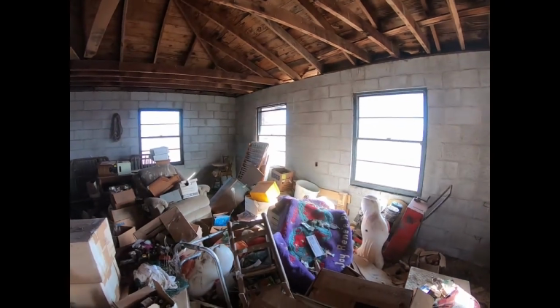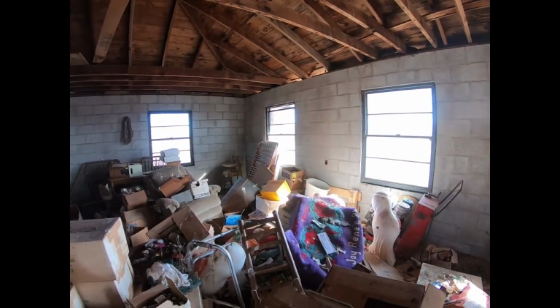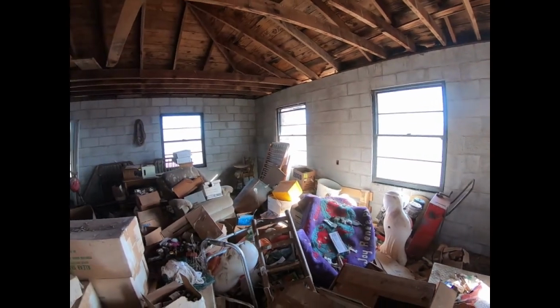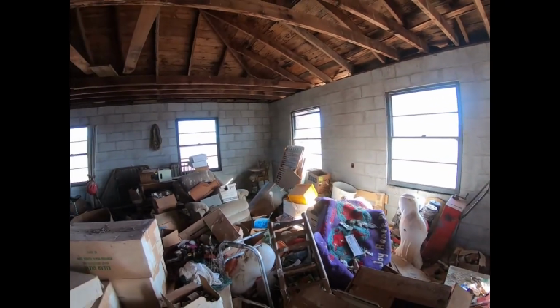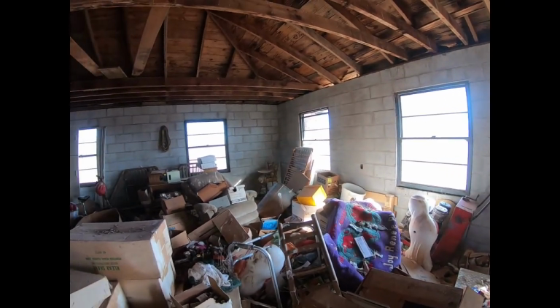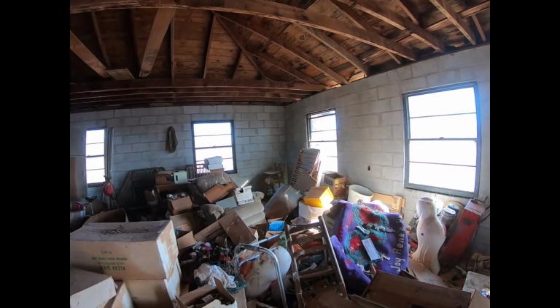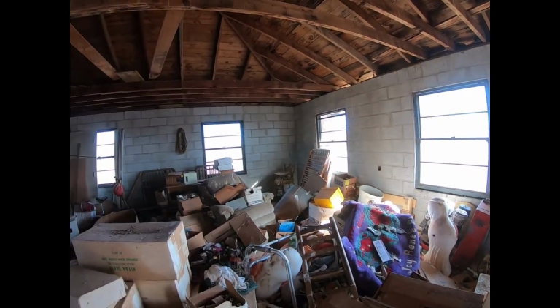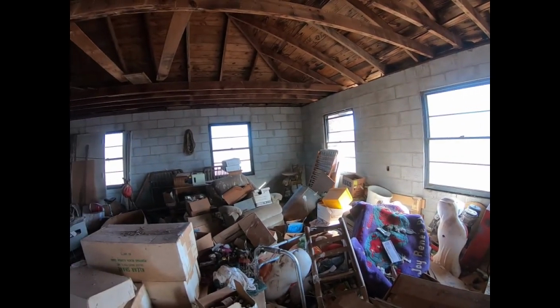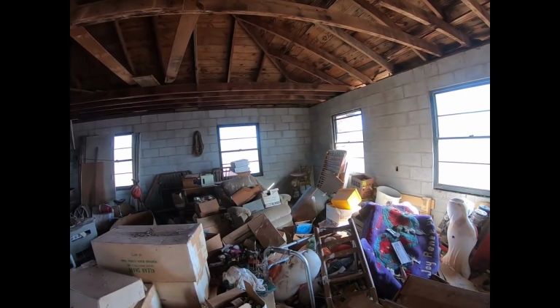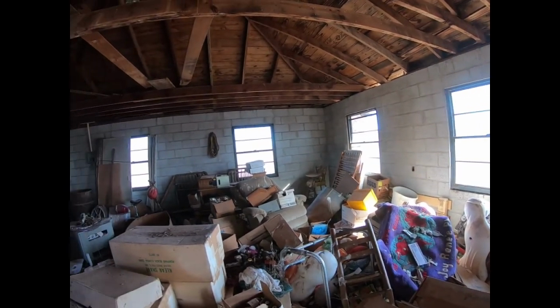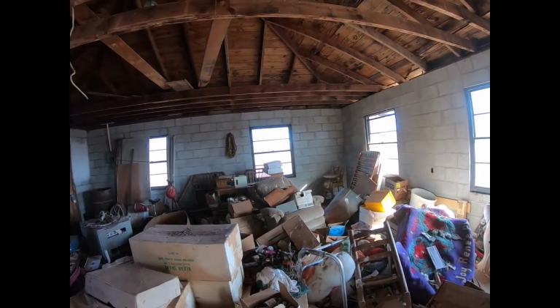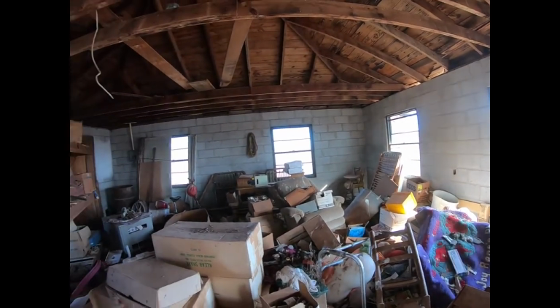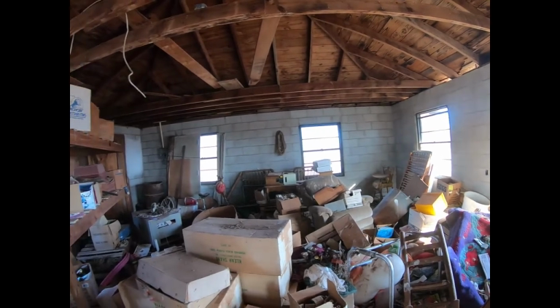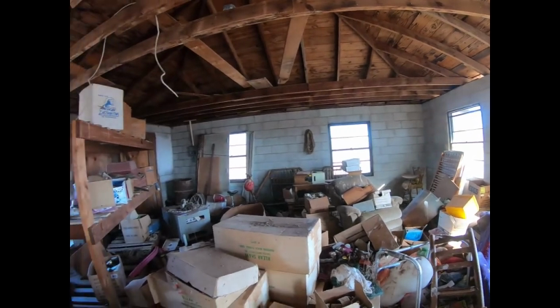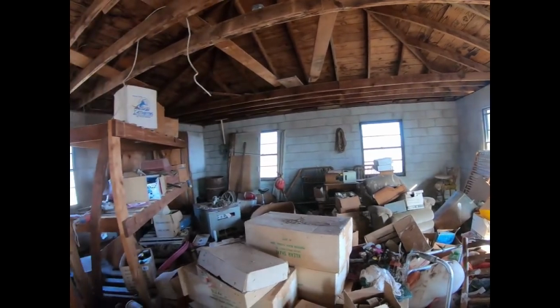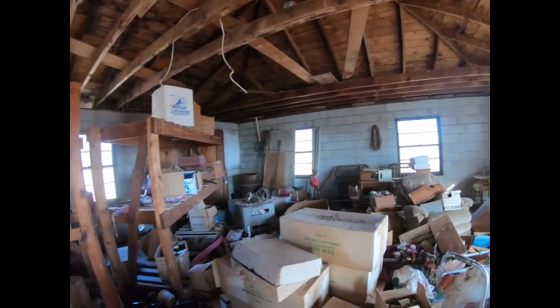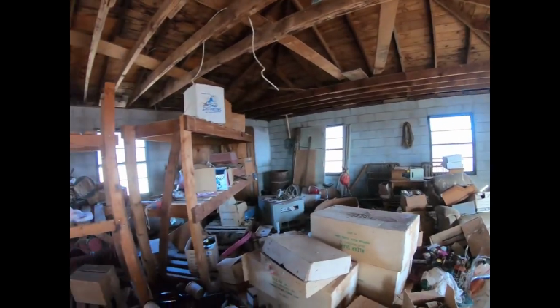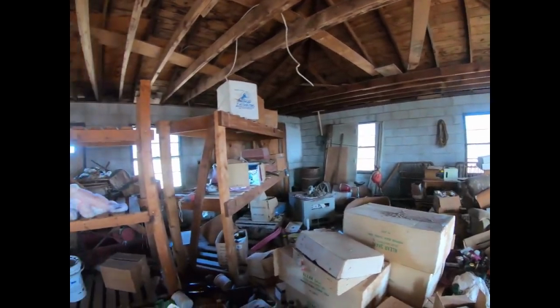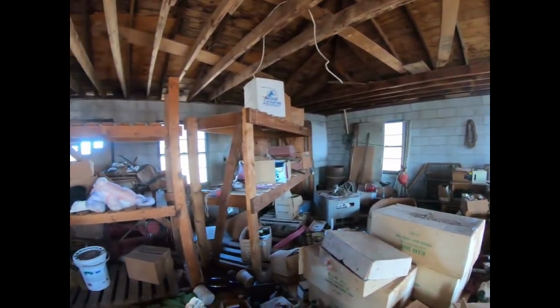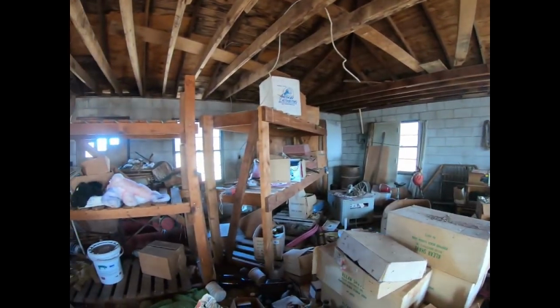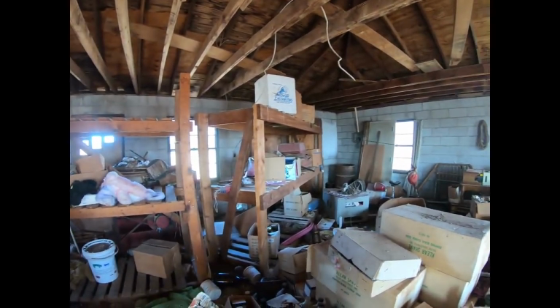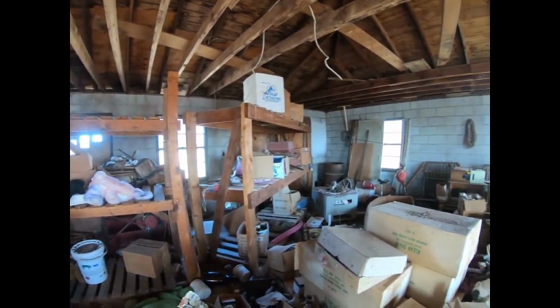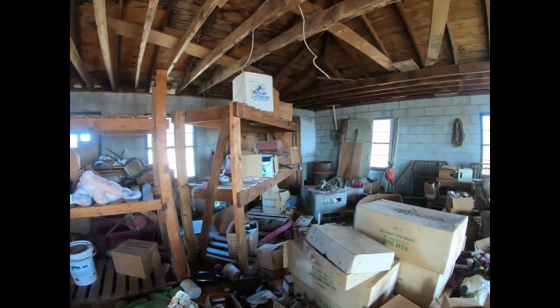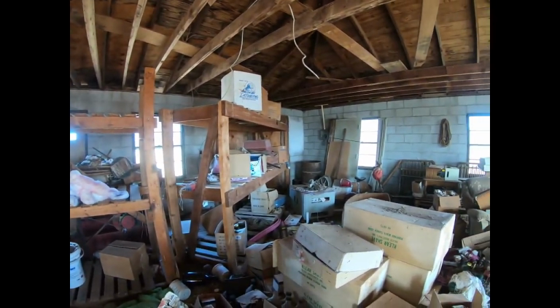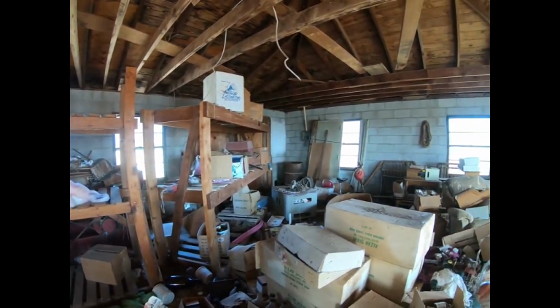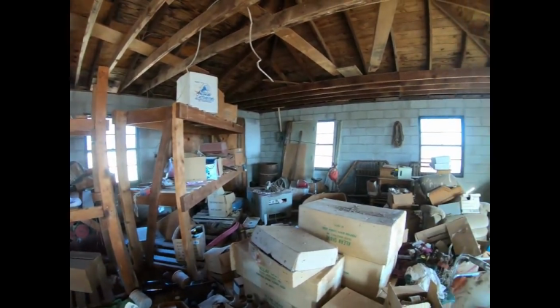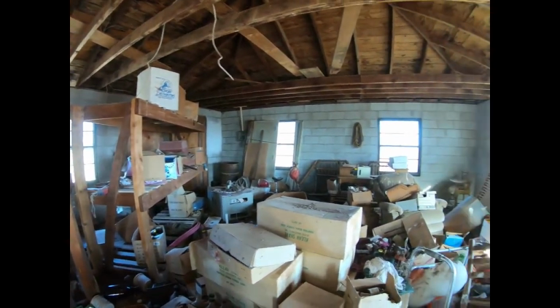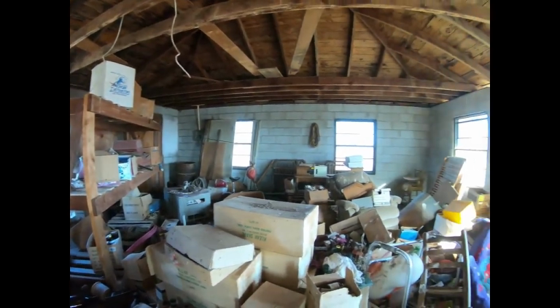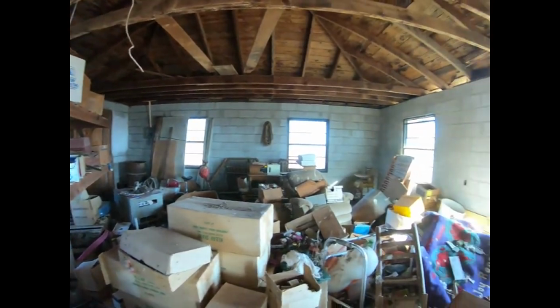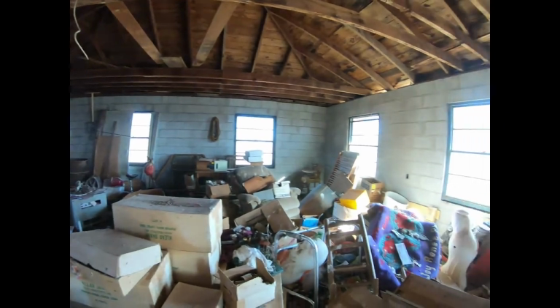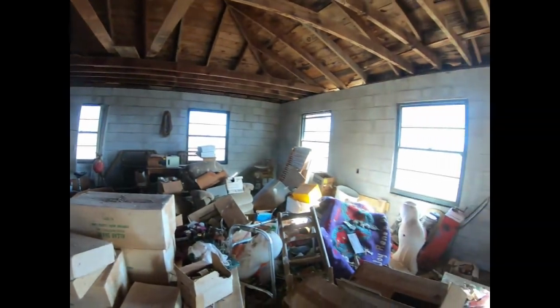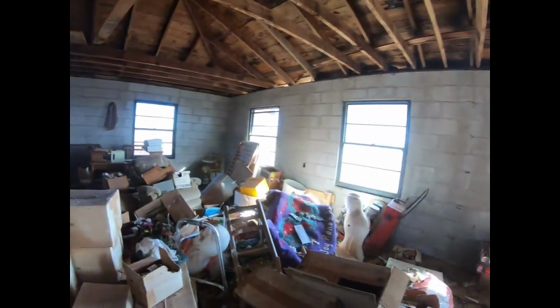I'm just north of Nash. I hiked through a field to get to this one. It looks like a house, but it's been converted into storage.